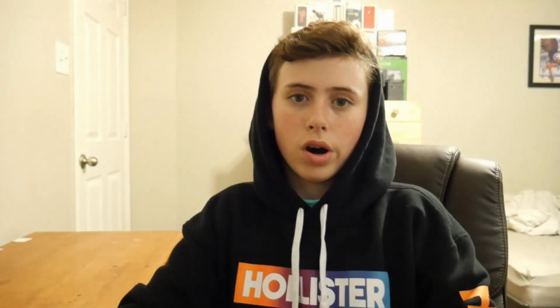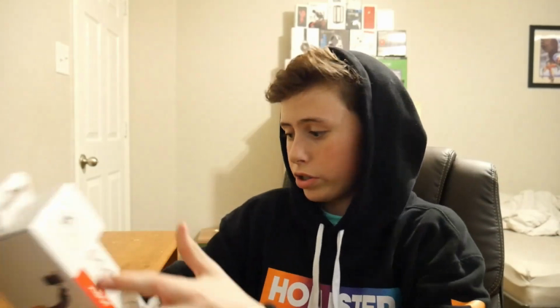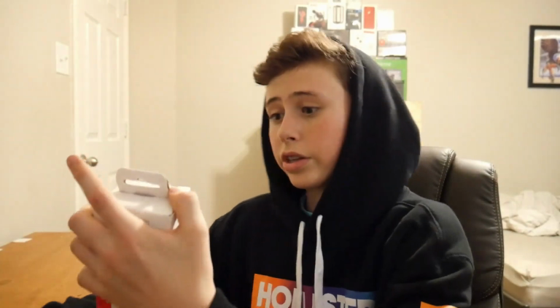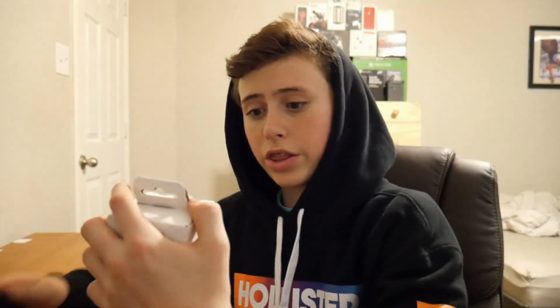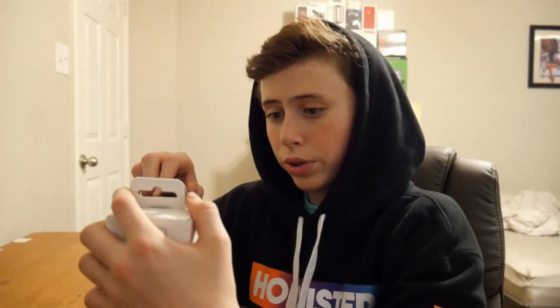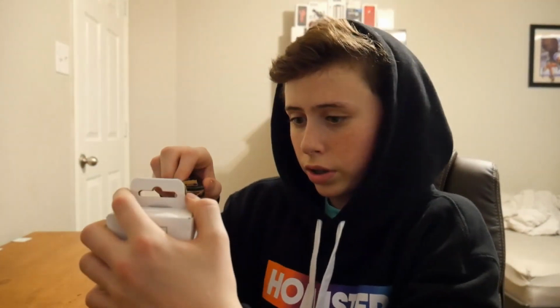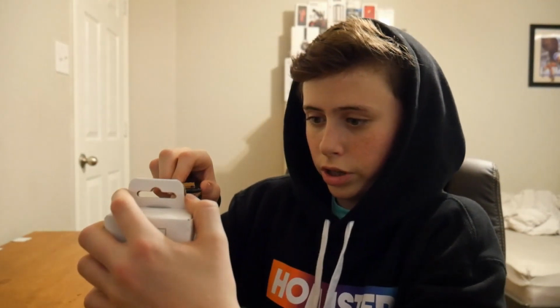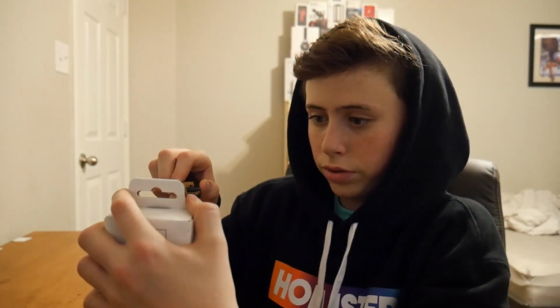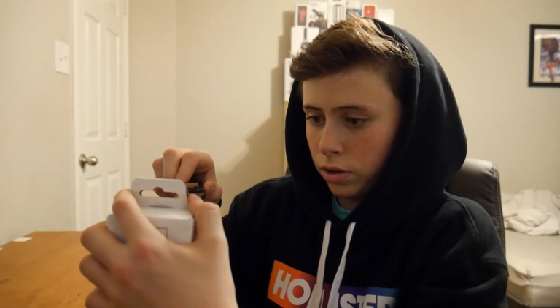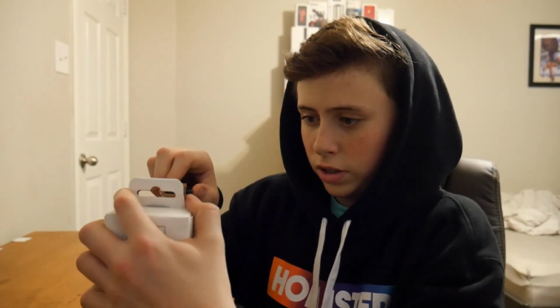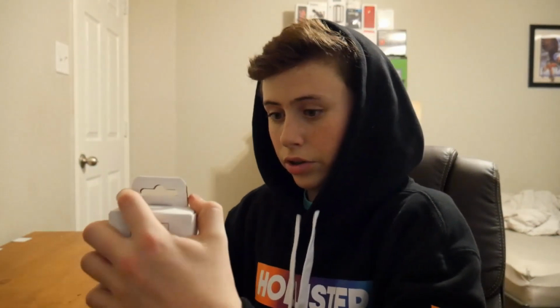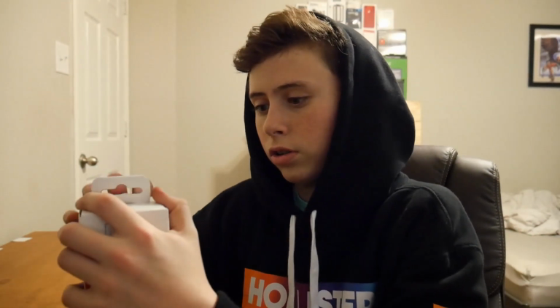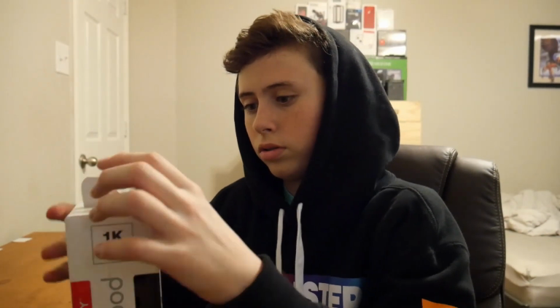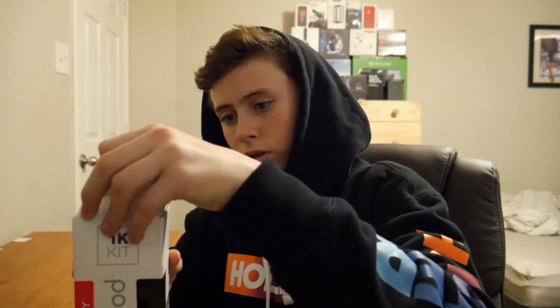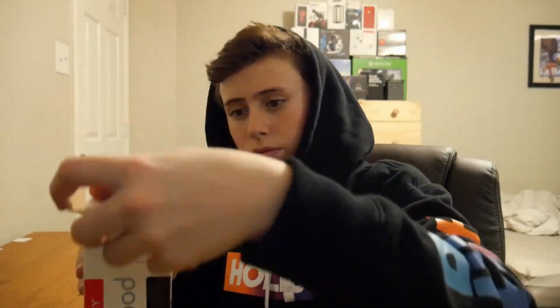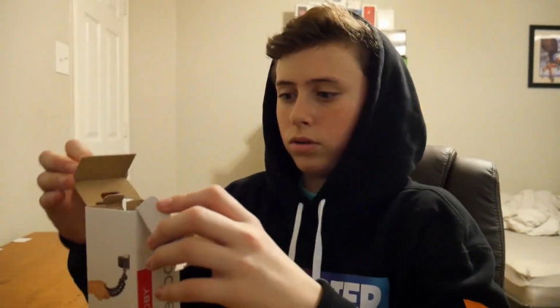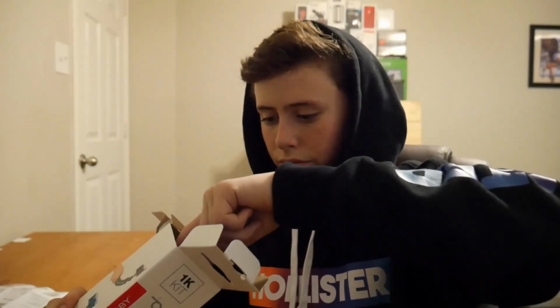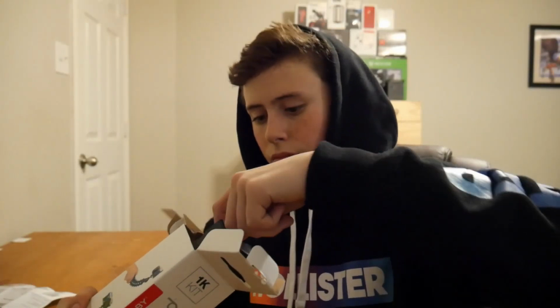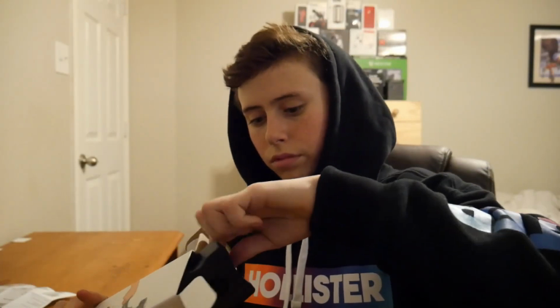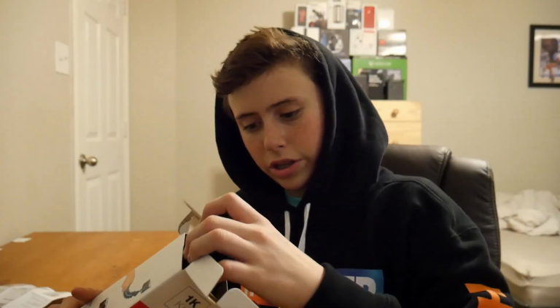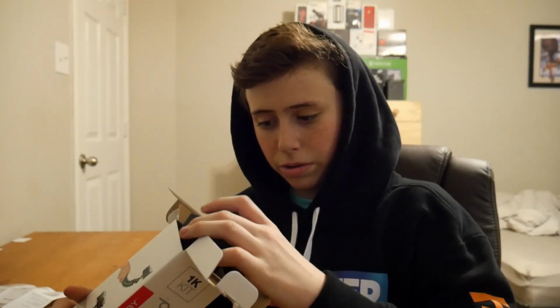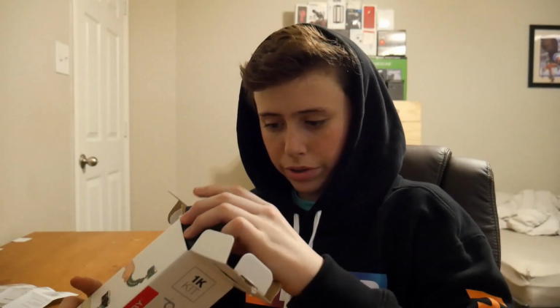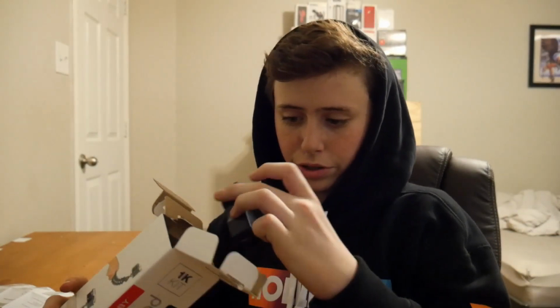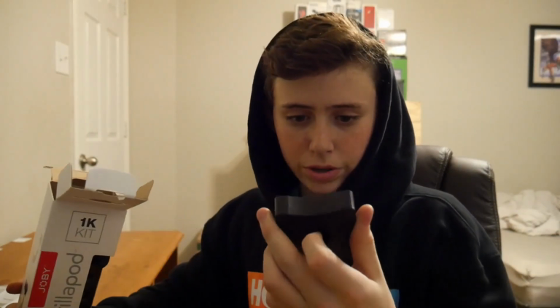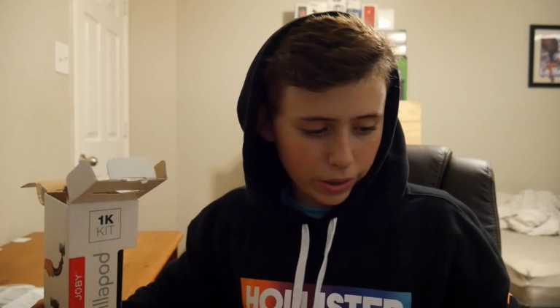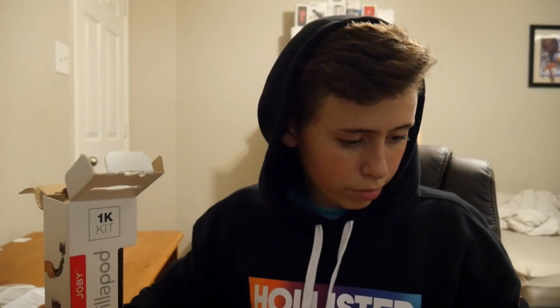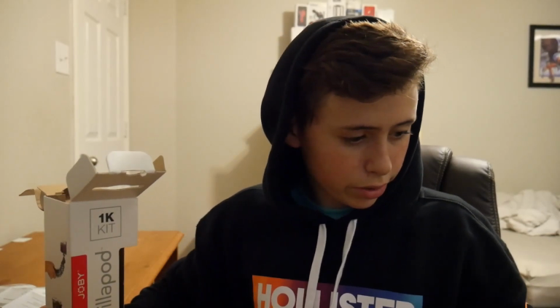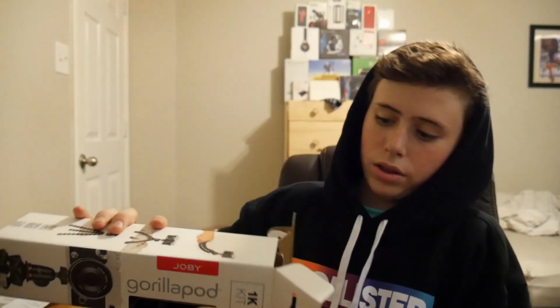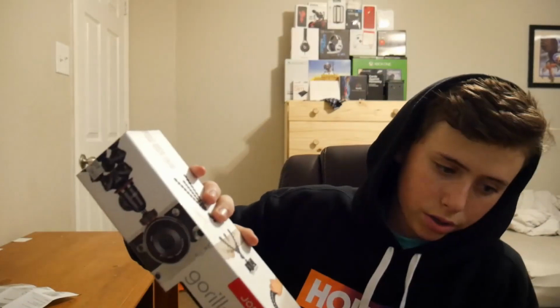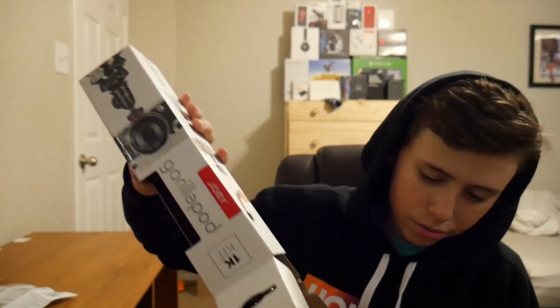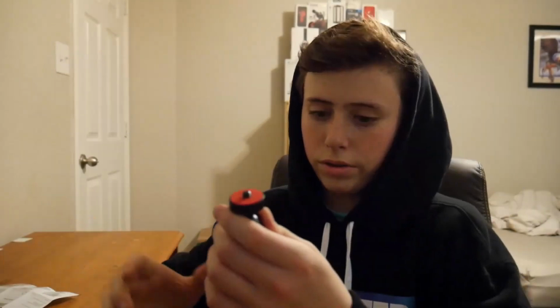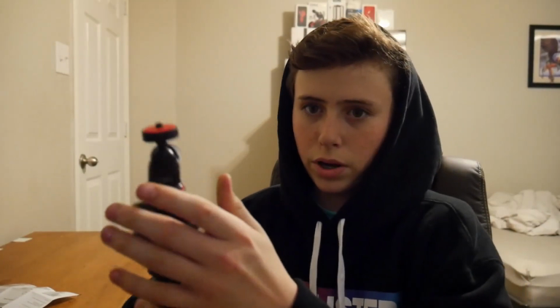Alright, so let's get this thing open. Get this tape off. And then the tripod itself.